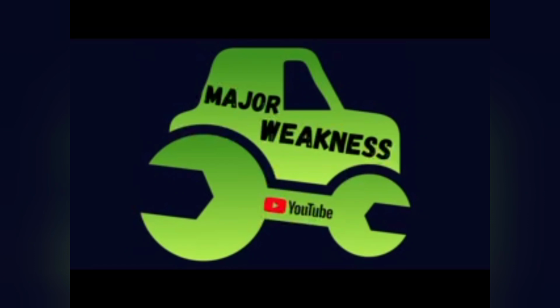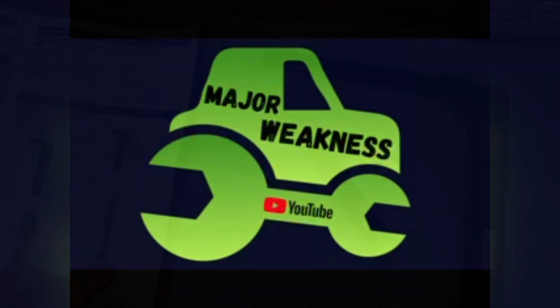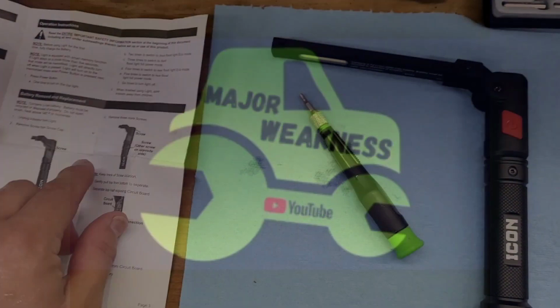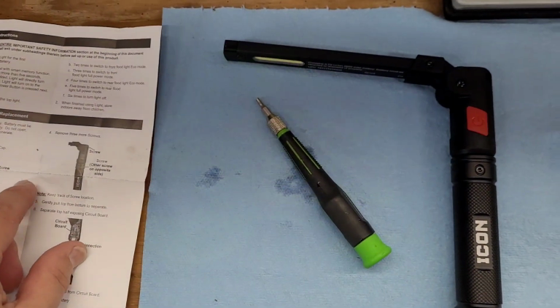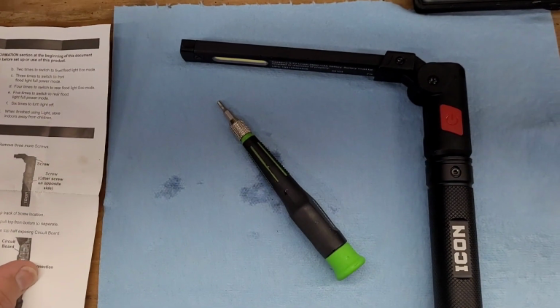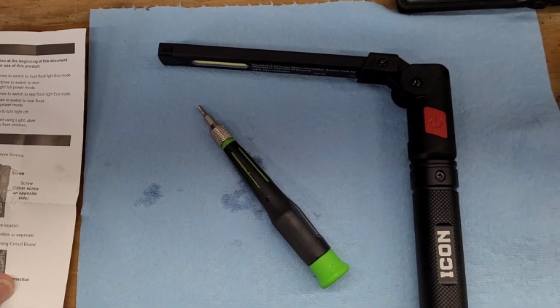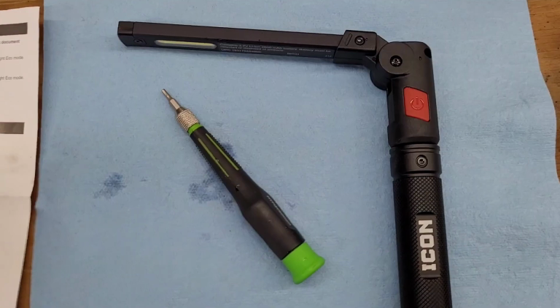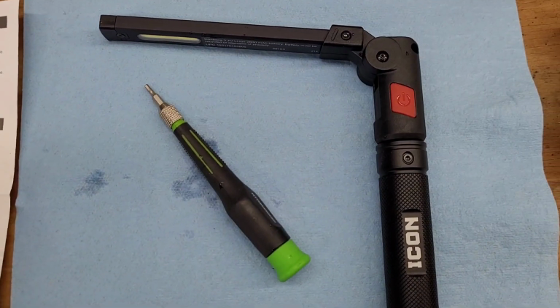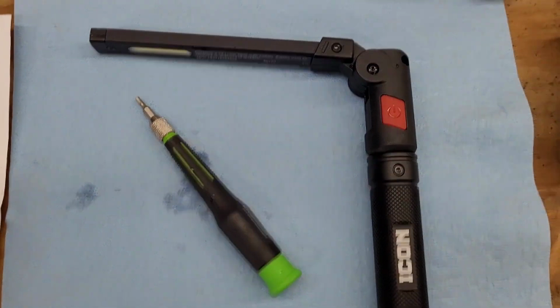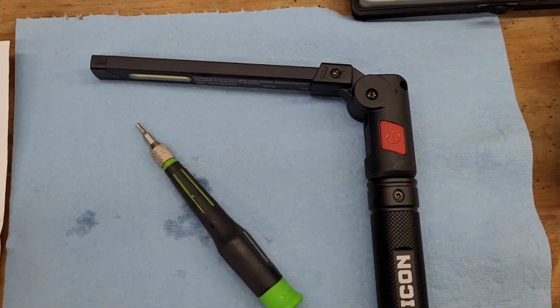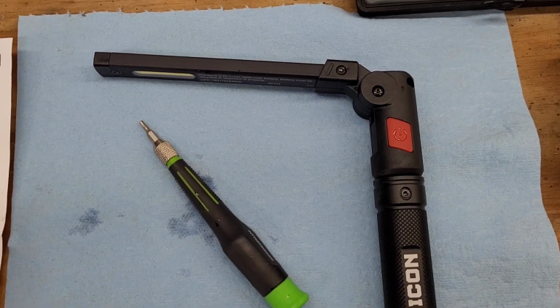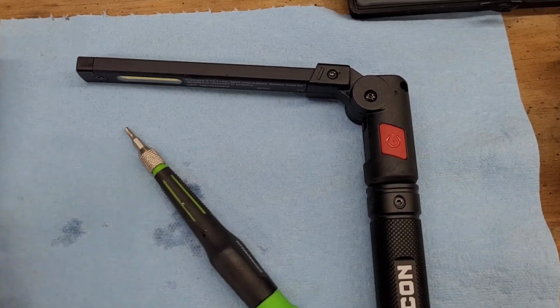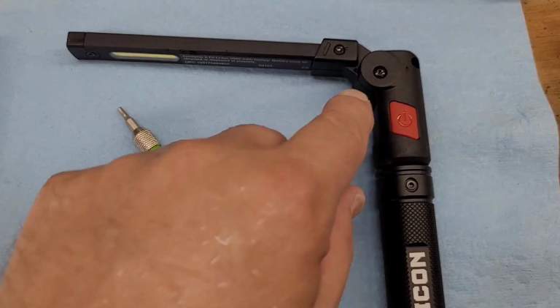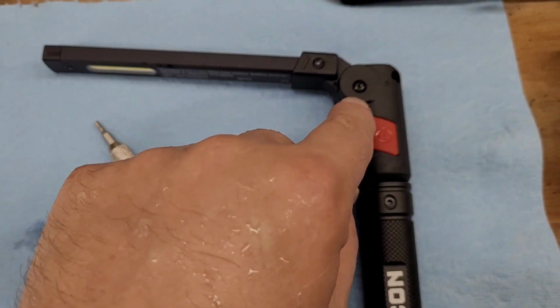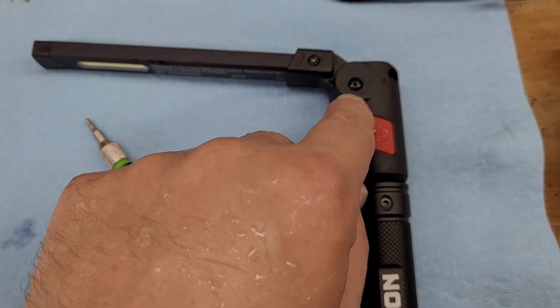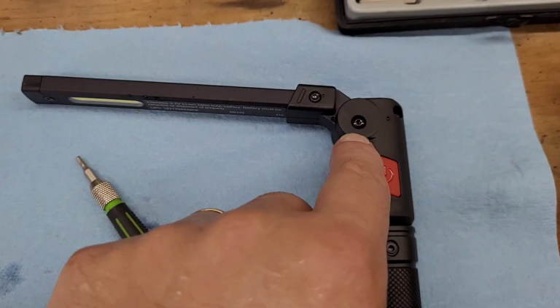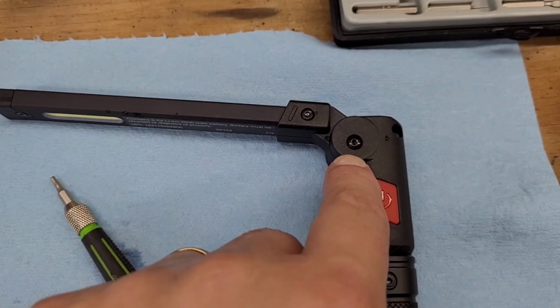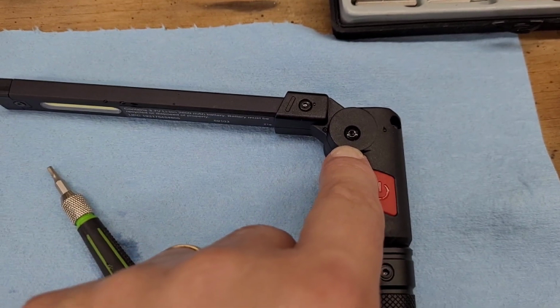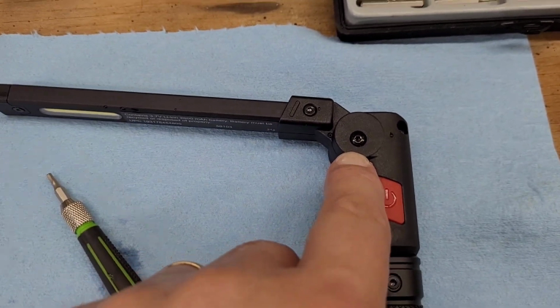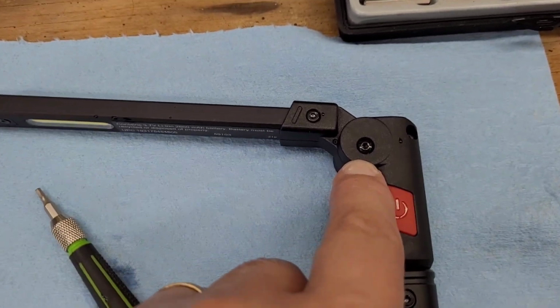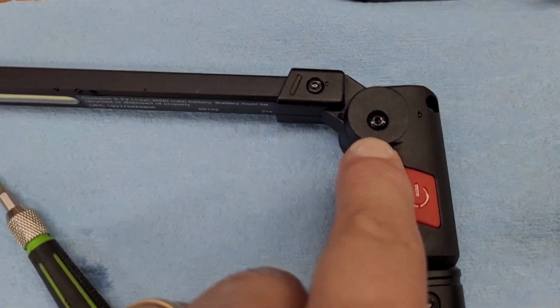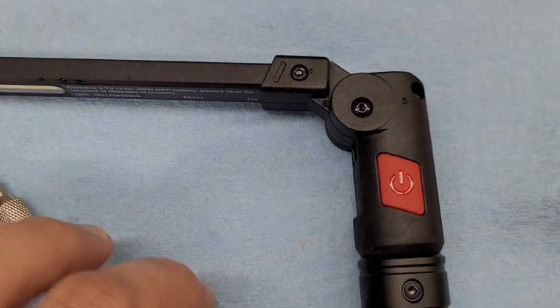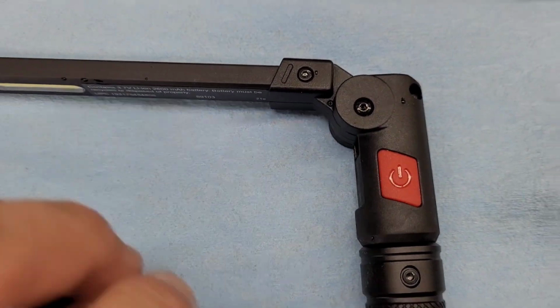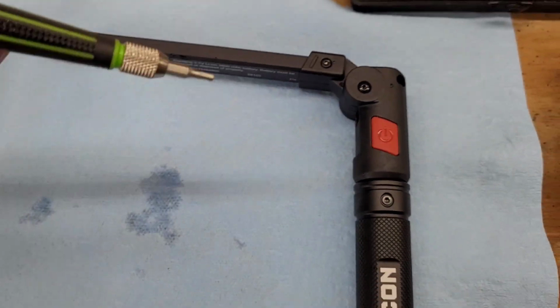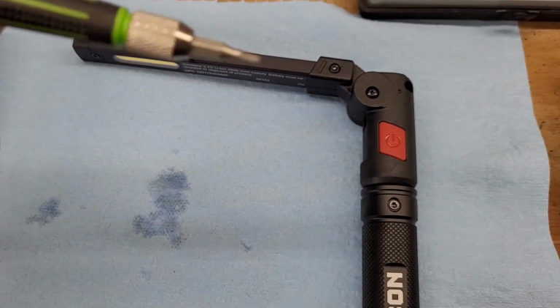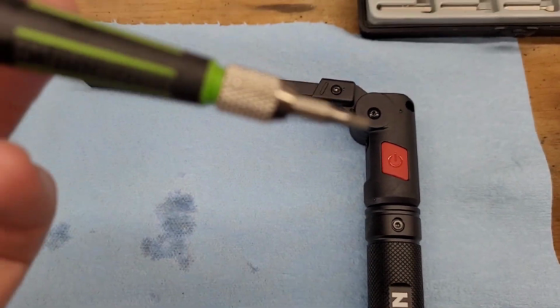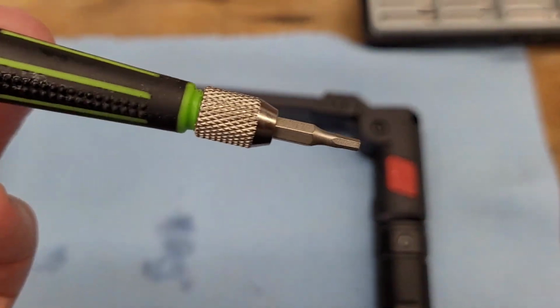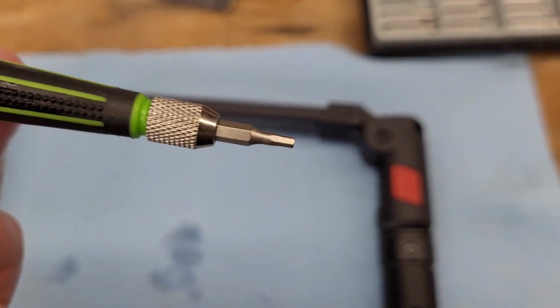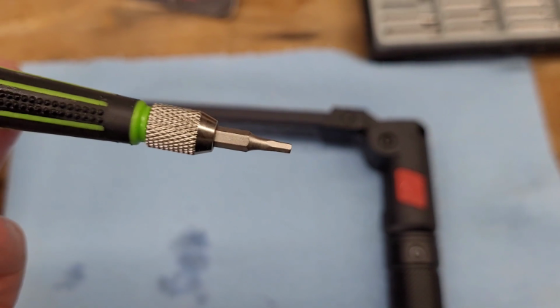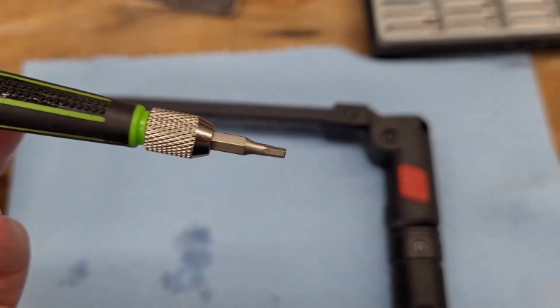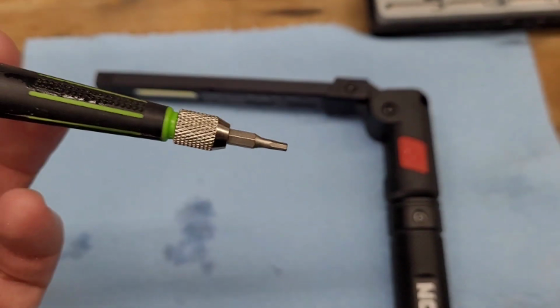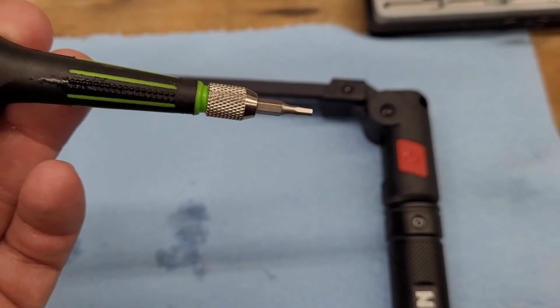The first thing you're going to do is take out this screw right here on this hinge, and it is a two millimeter hex.